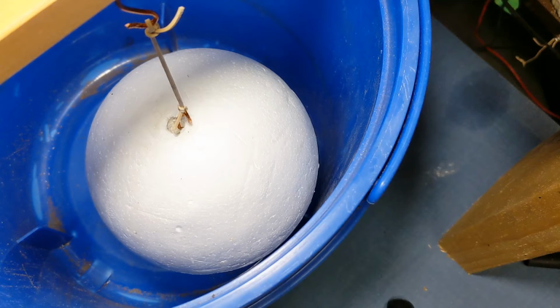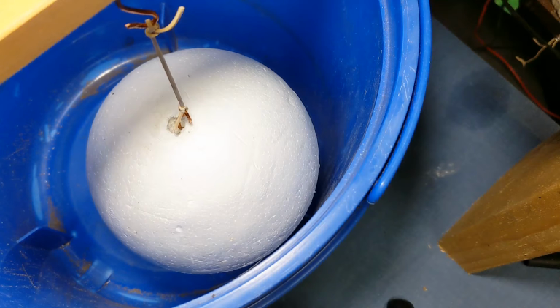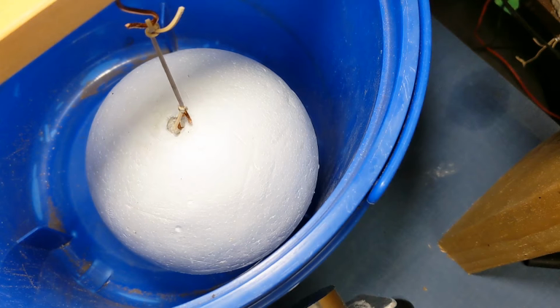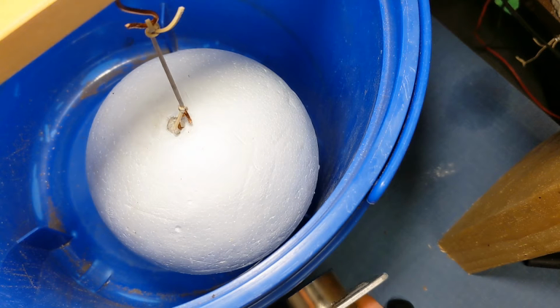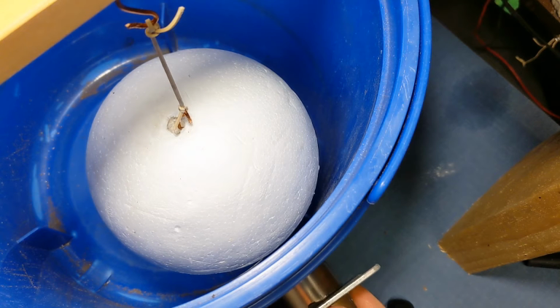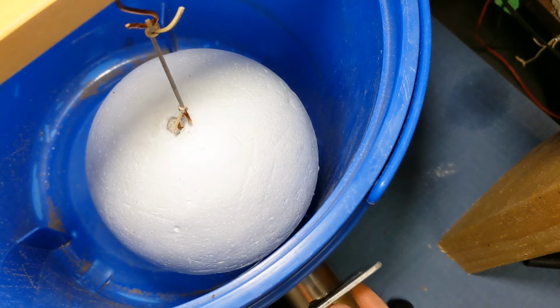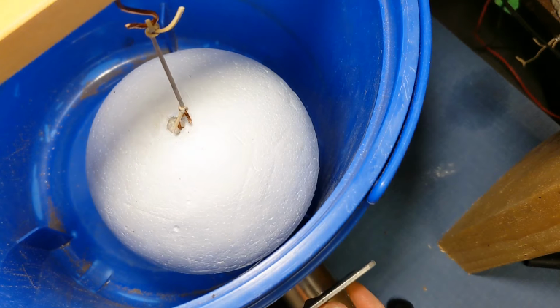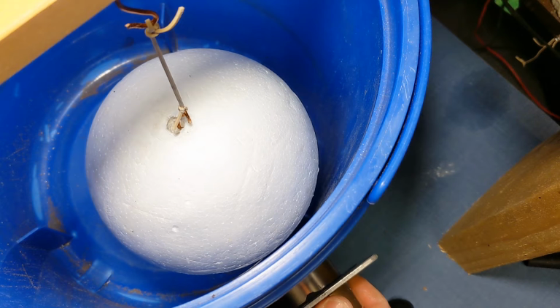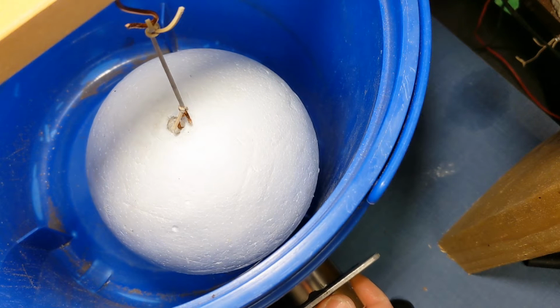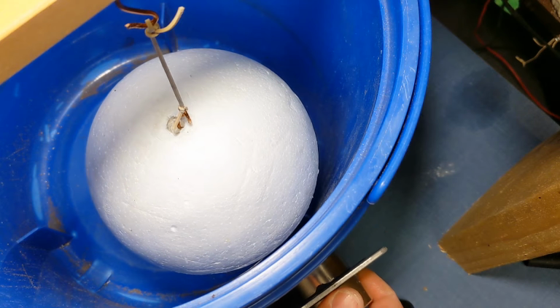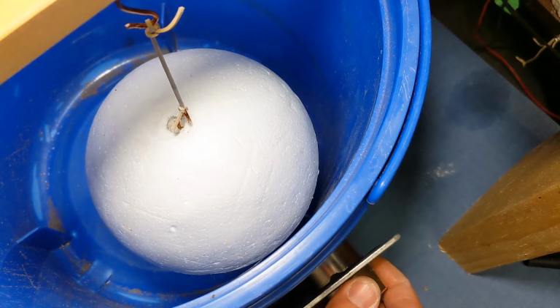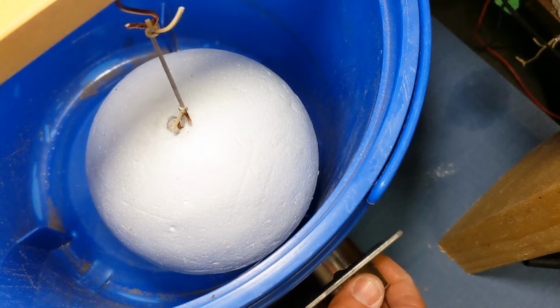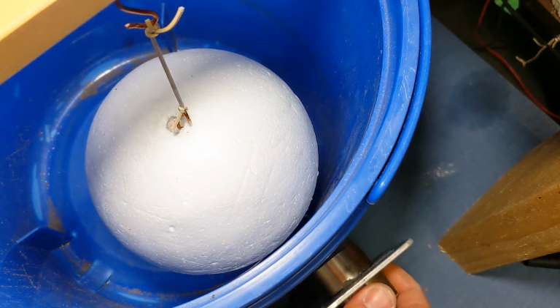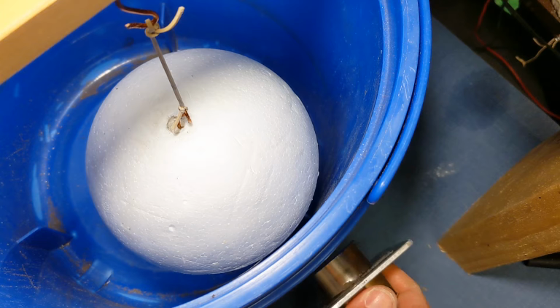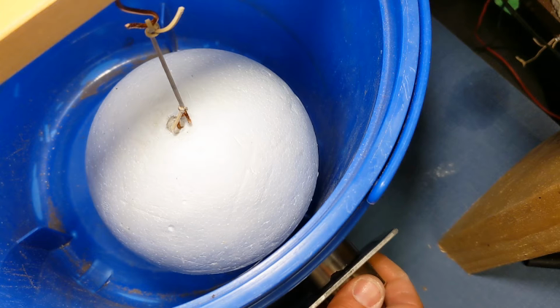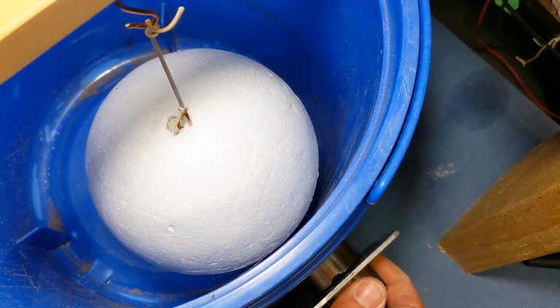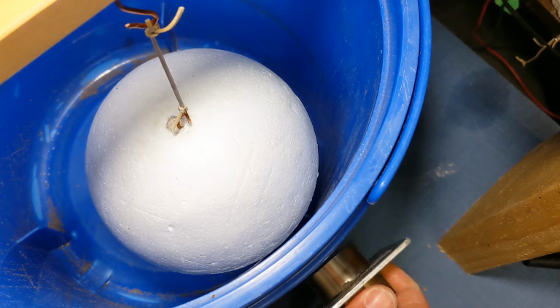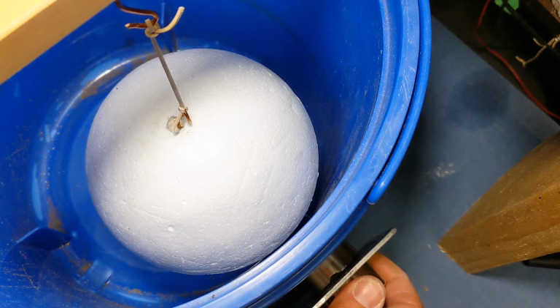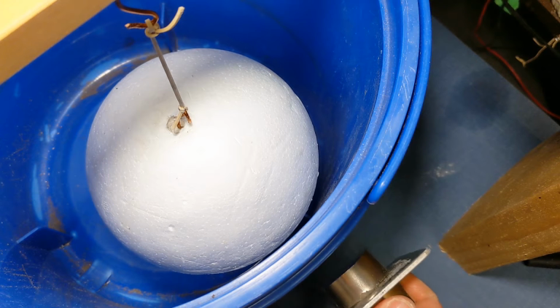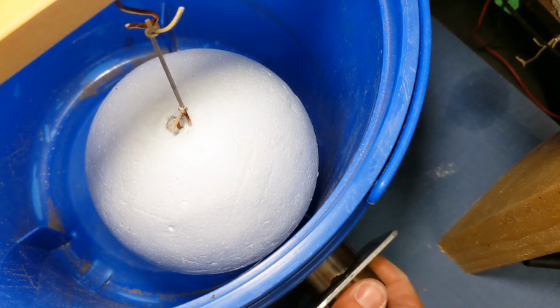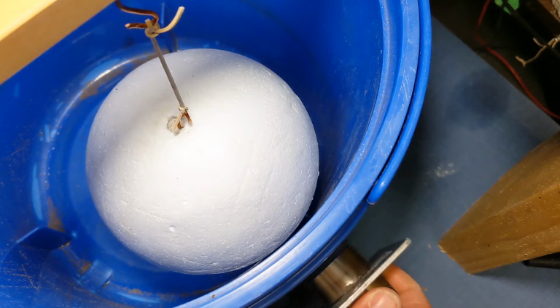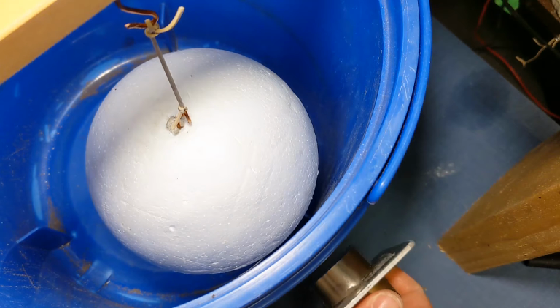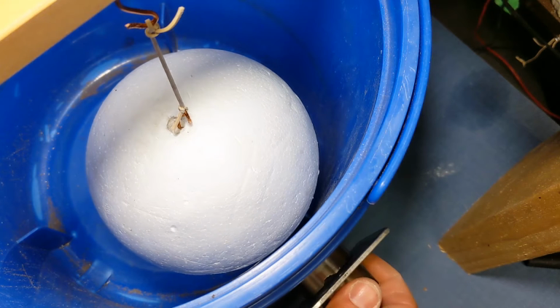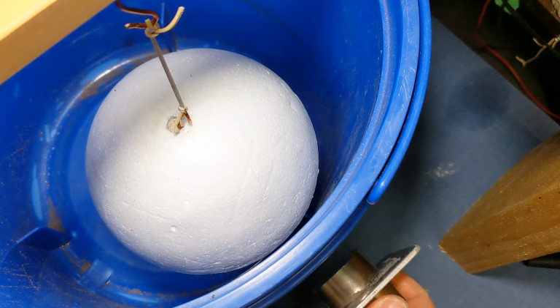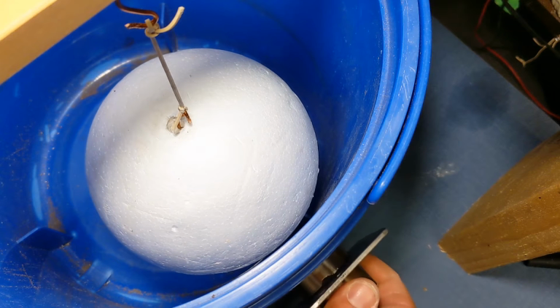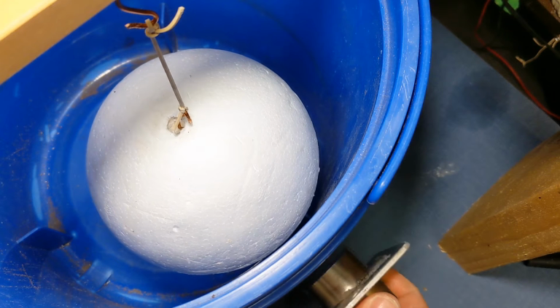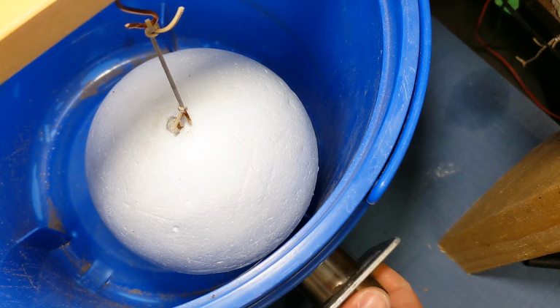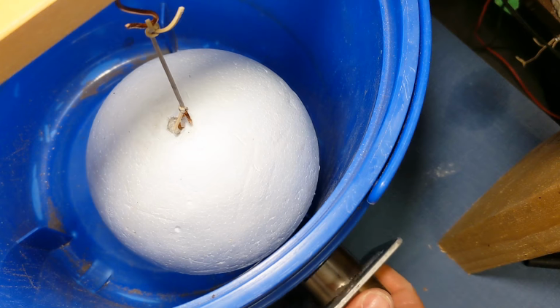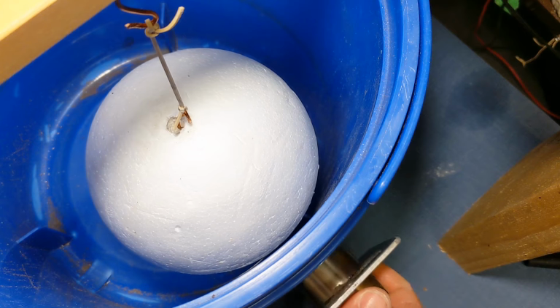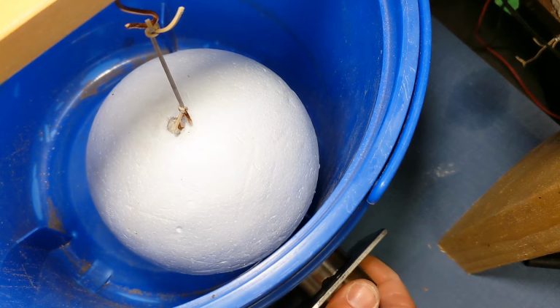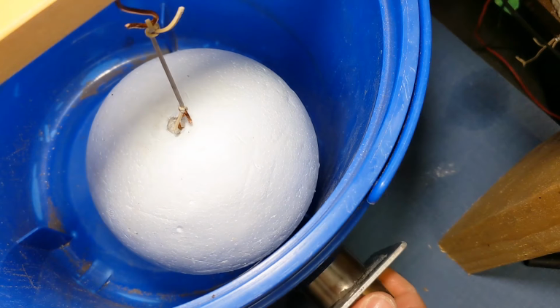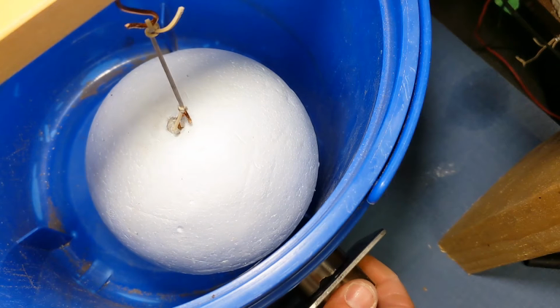In this video I want to deal with a few of the common objections that have come up since the last clip I released about moving a styrofoam ball with a magnet.